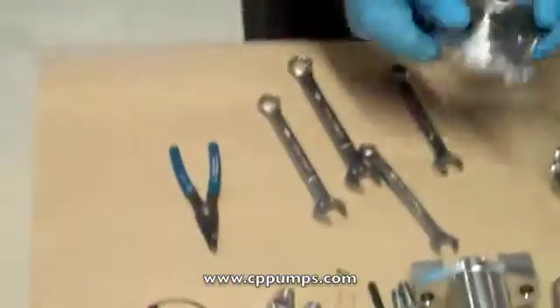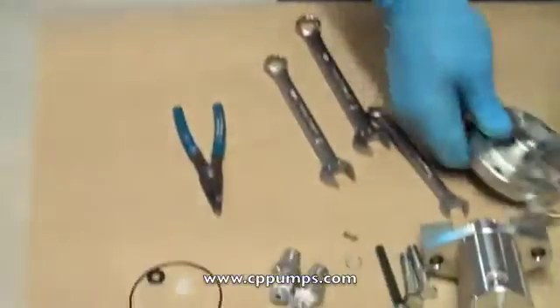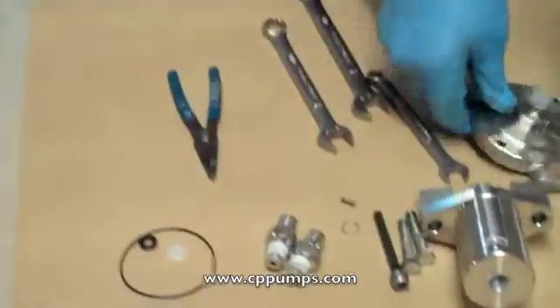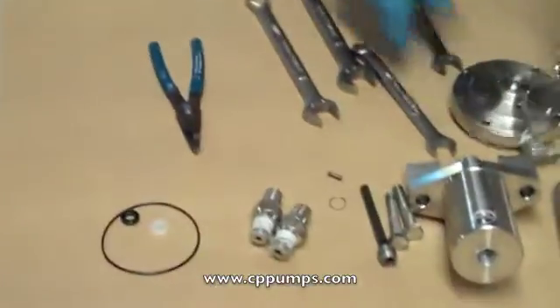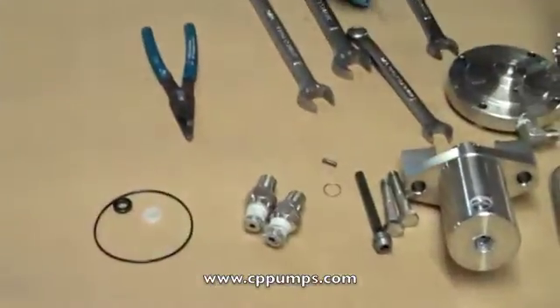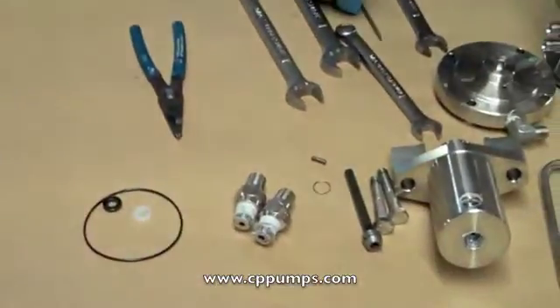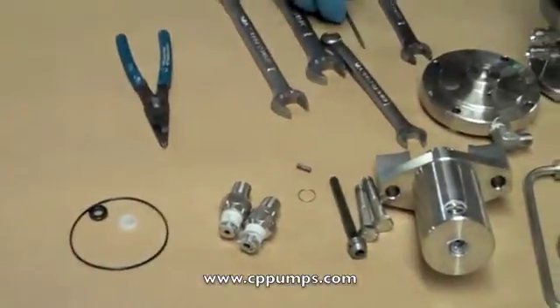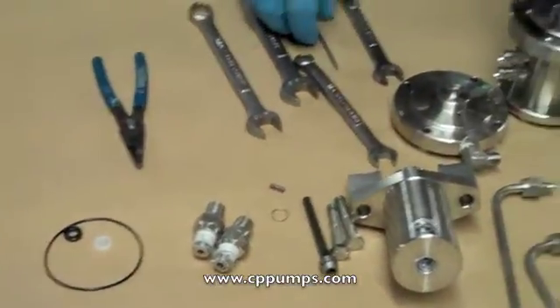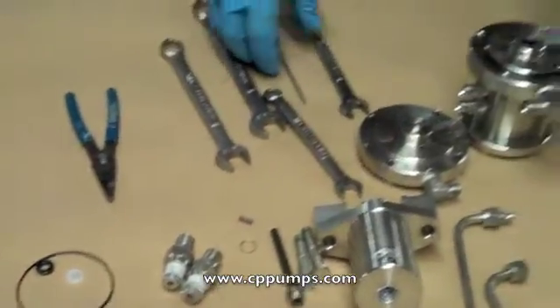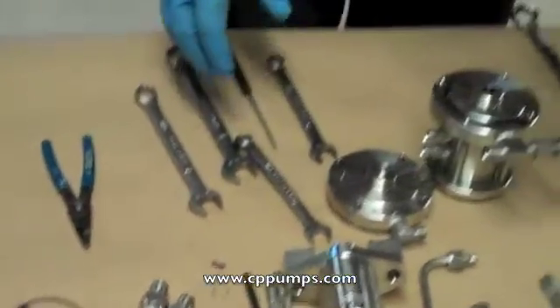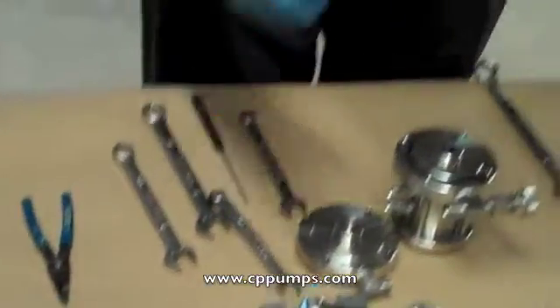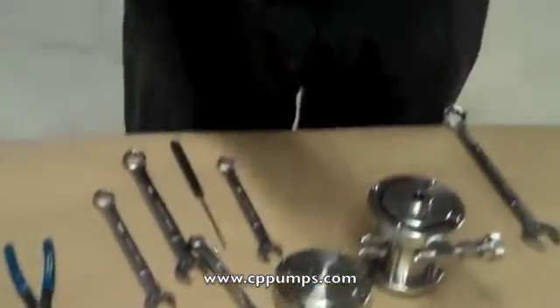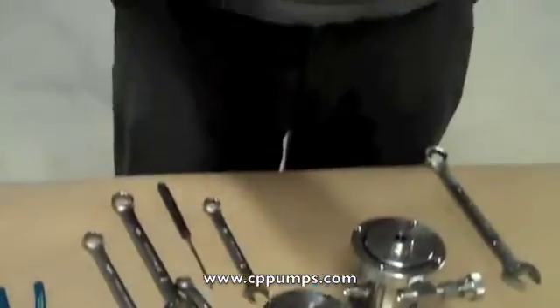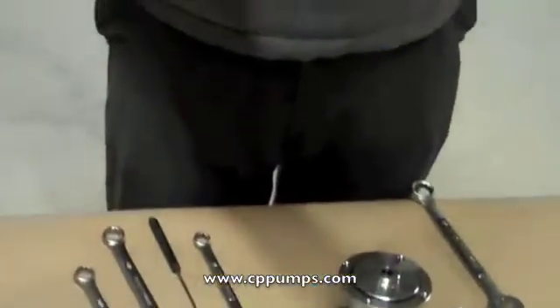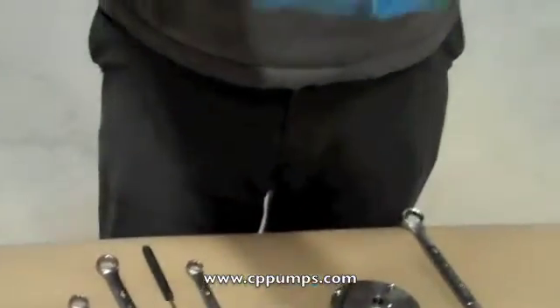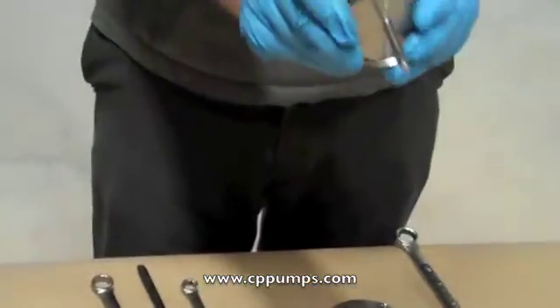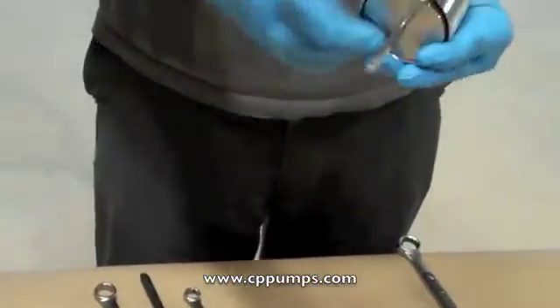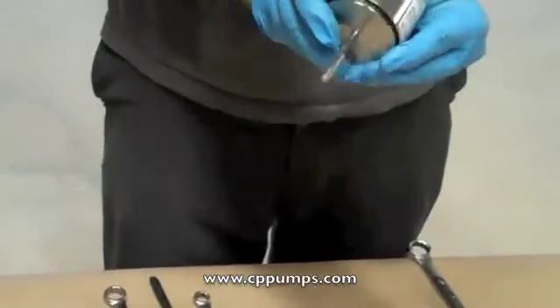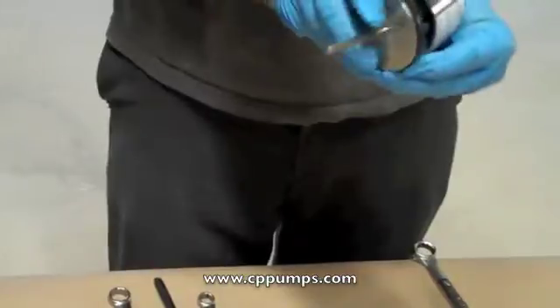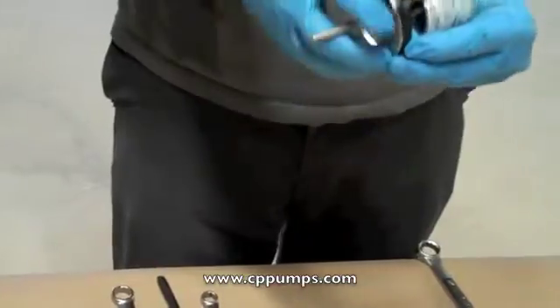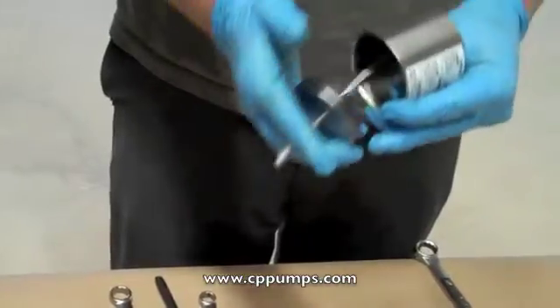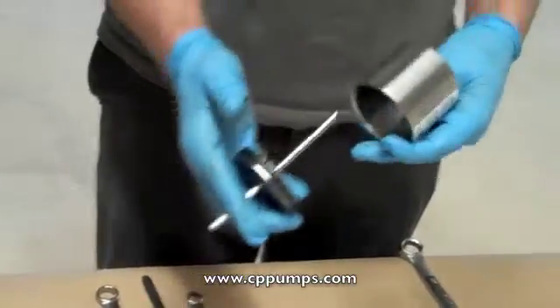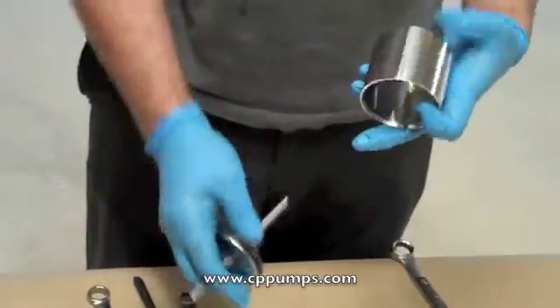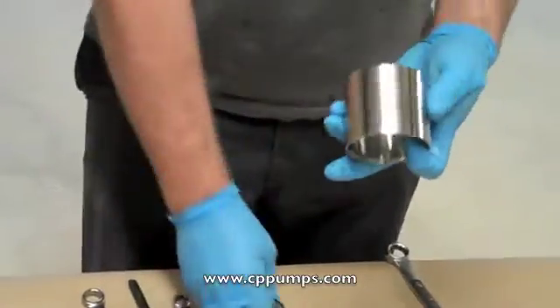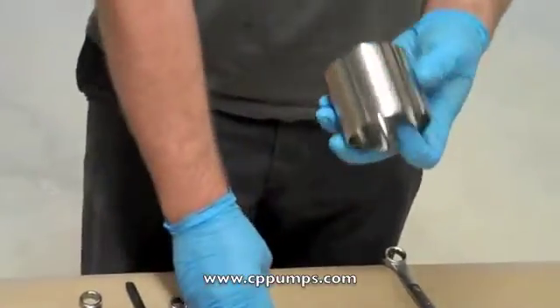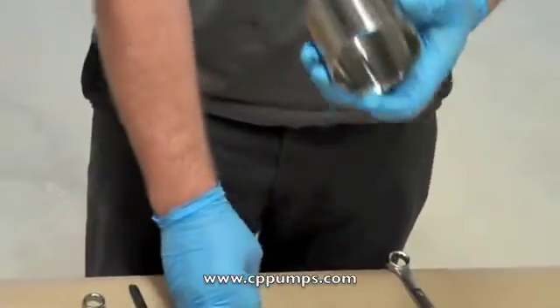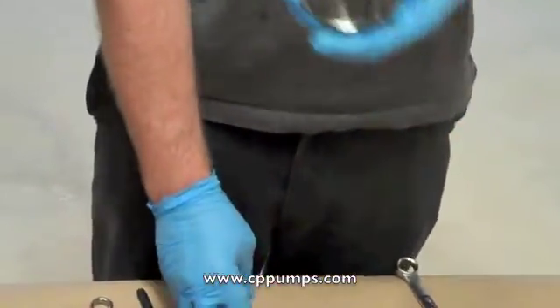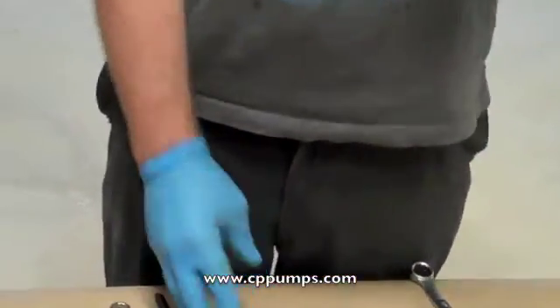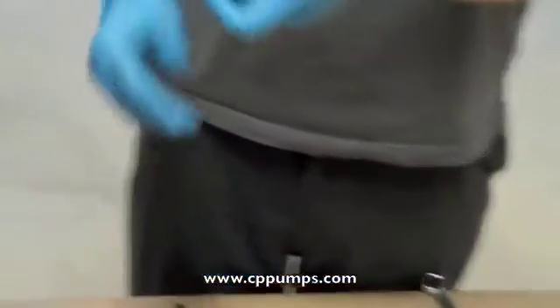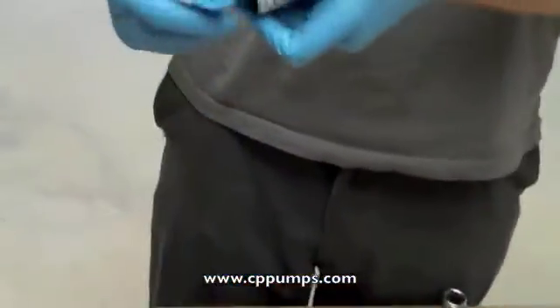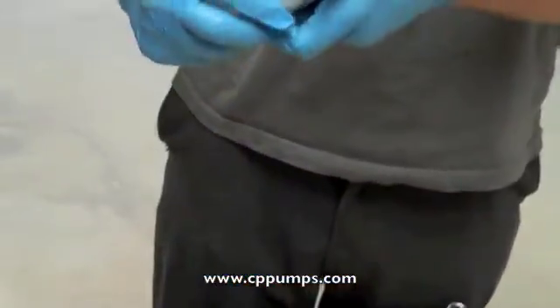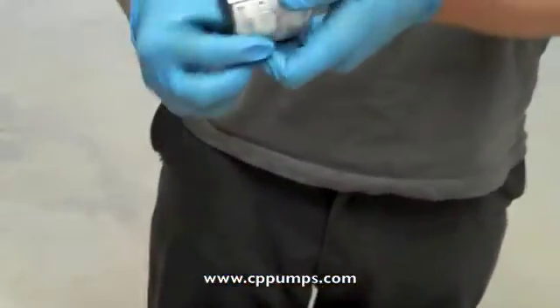Remove the cylinder. Remove the piston from the cylinder. Inspect the inside of the cylinder for scarring.